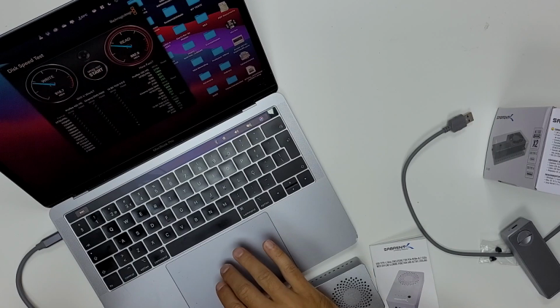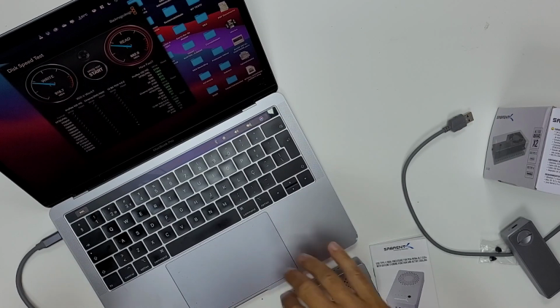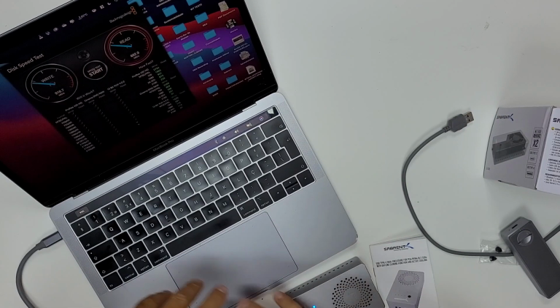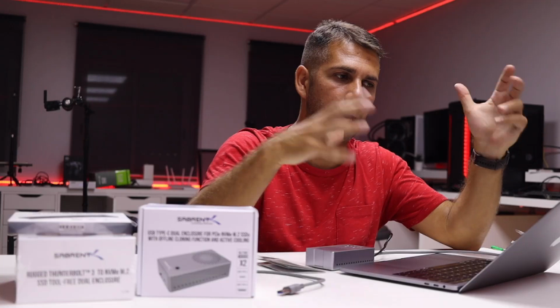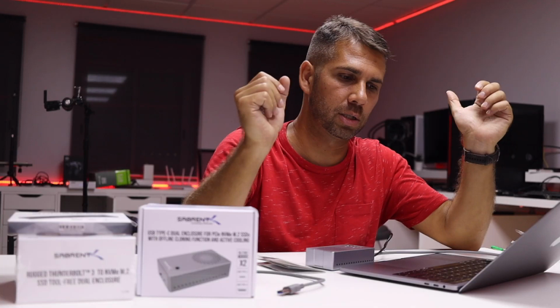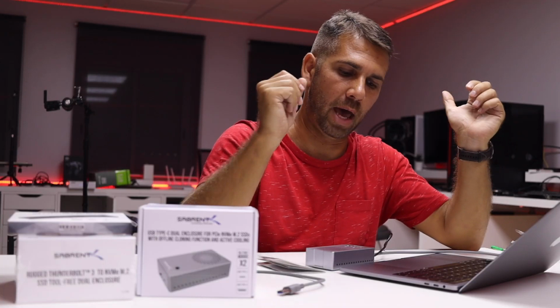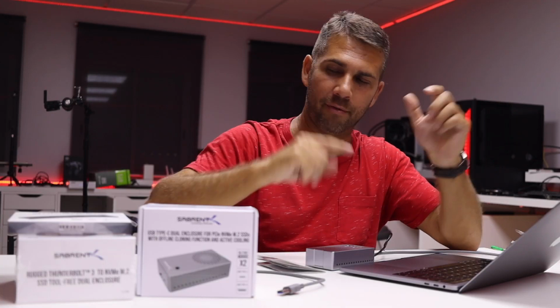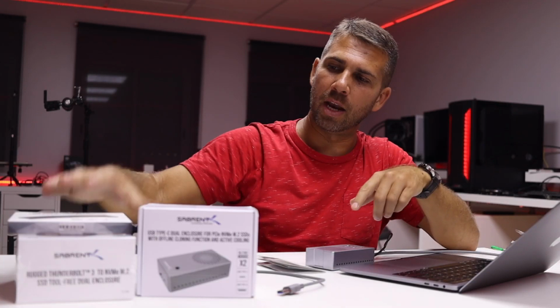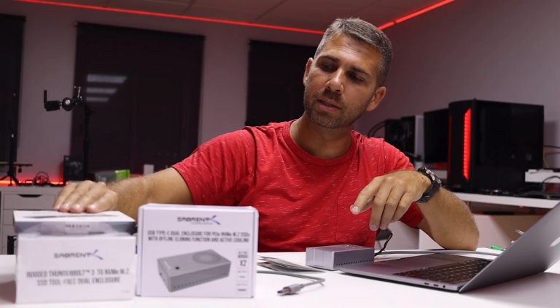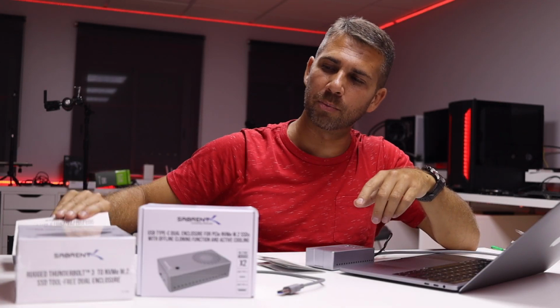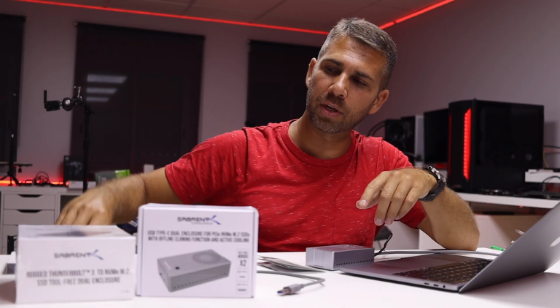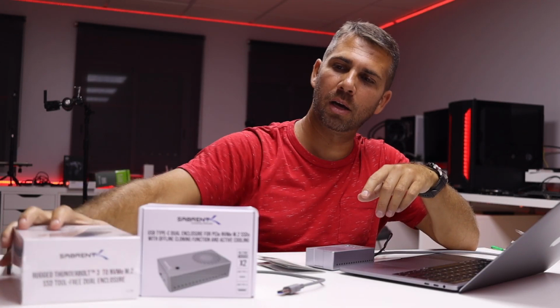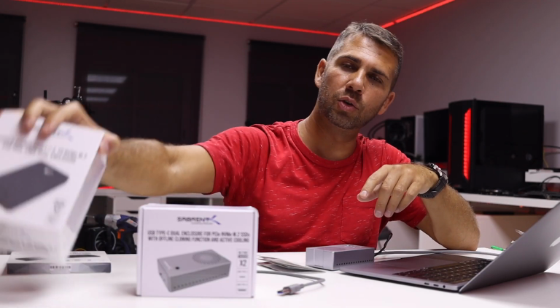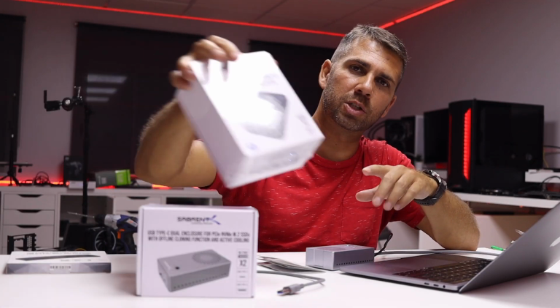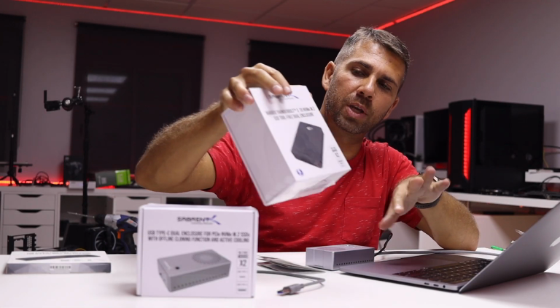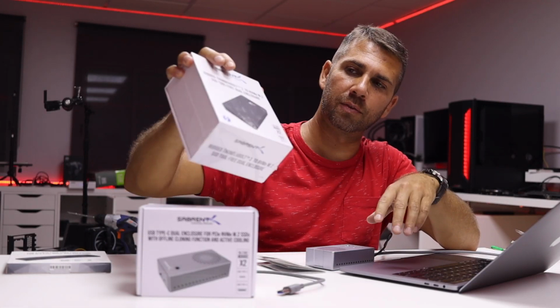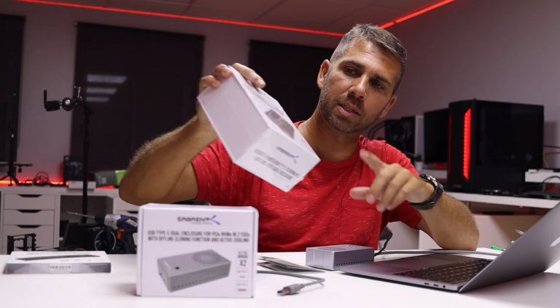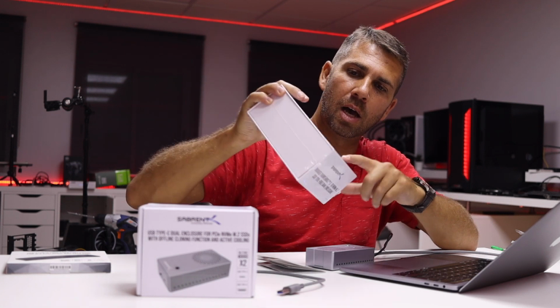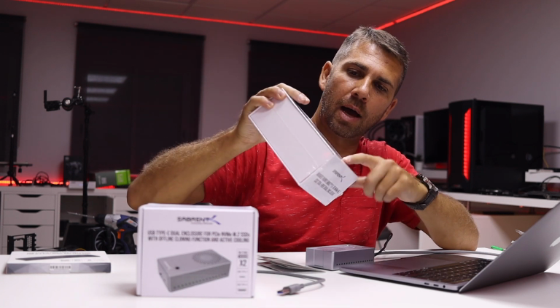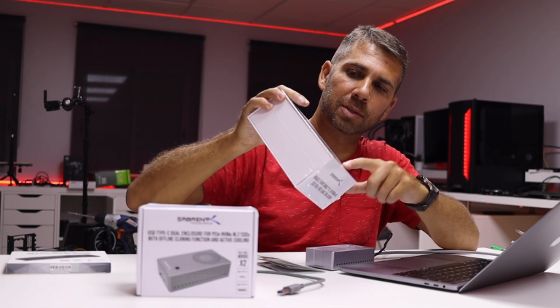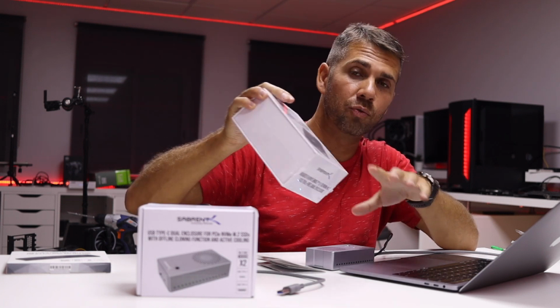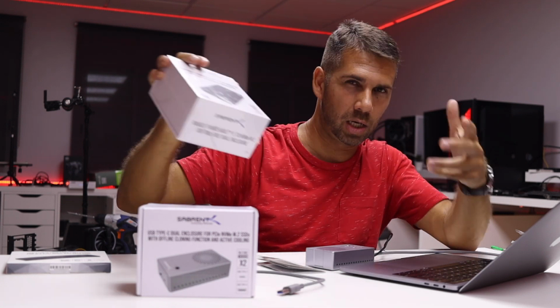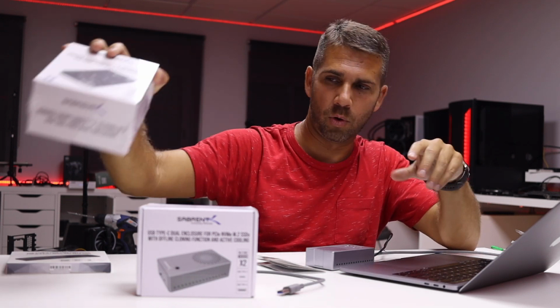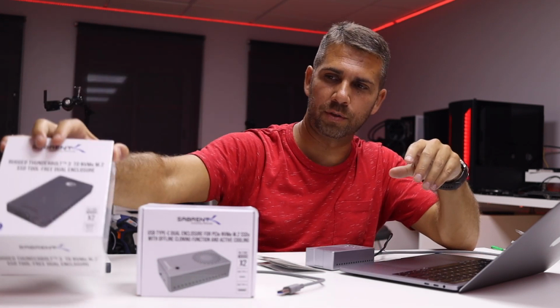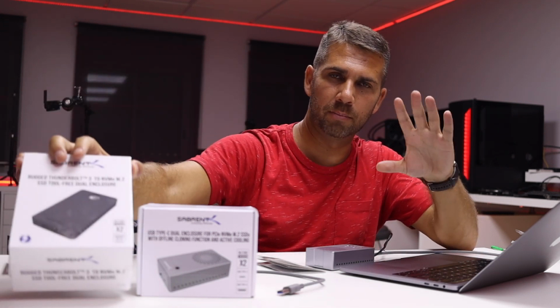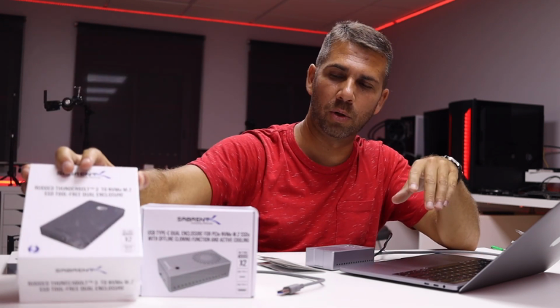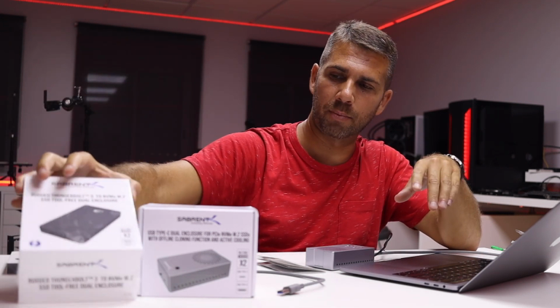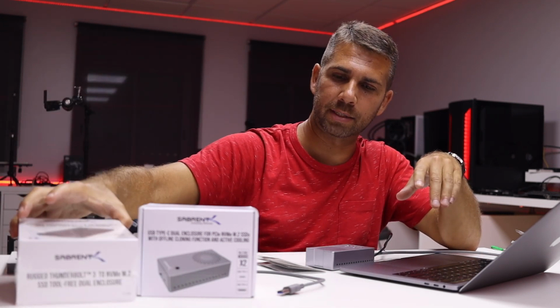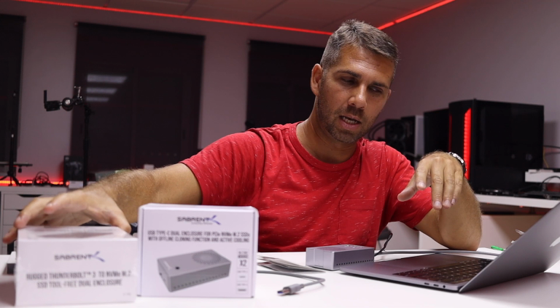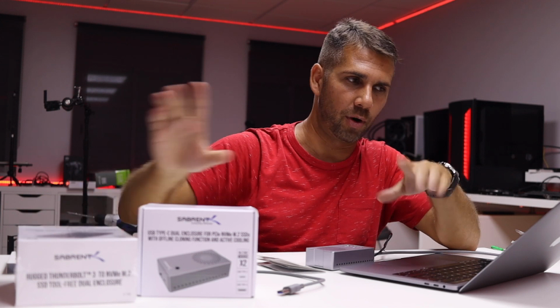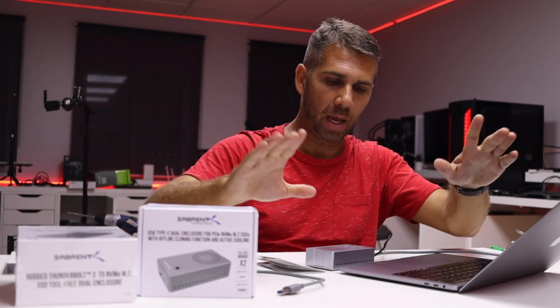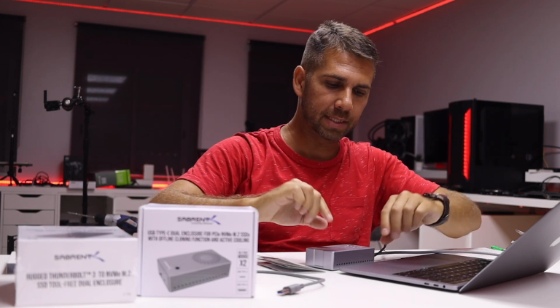With the Thunderbolt 3 unit I am bringing in just a few days, I am expecting to reach a bit more speed — but we will talk about that later on.